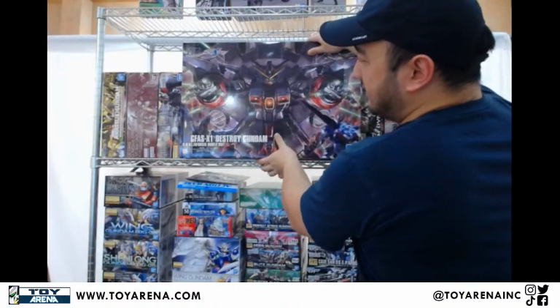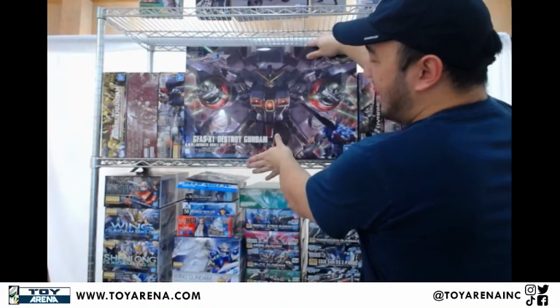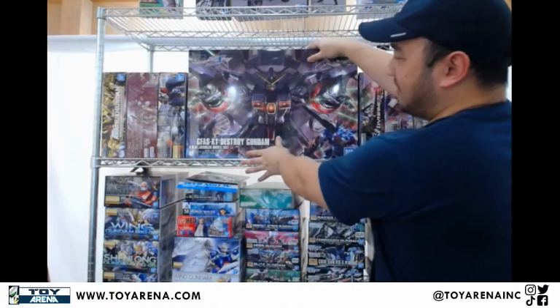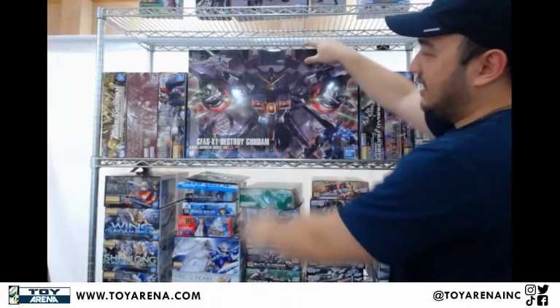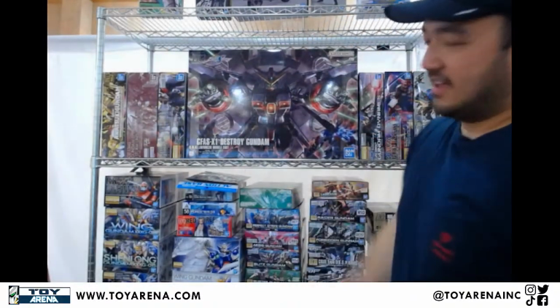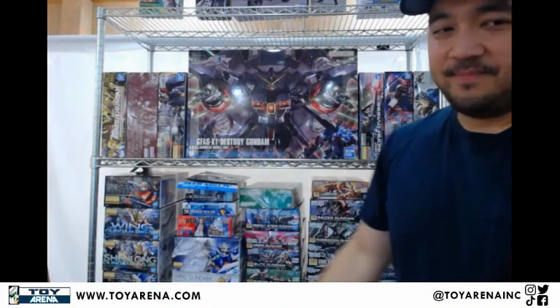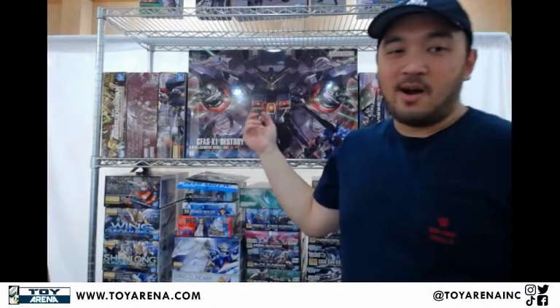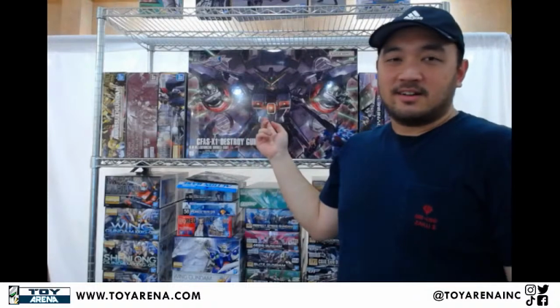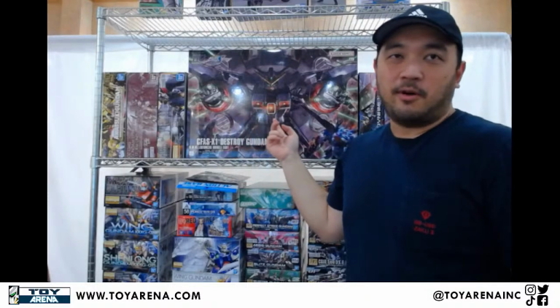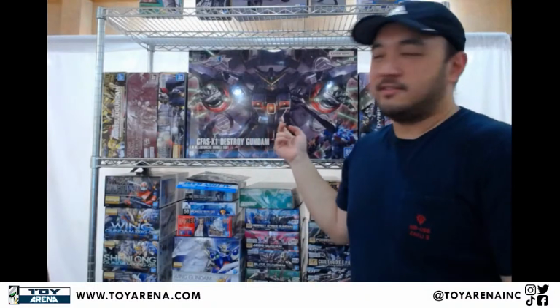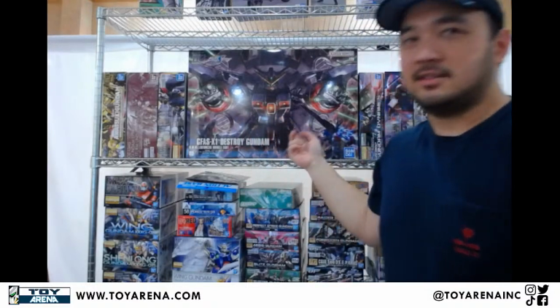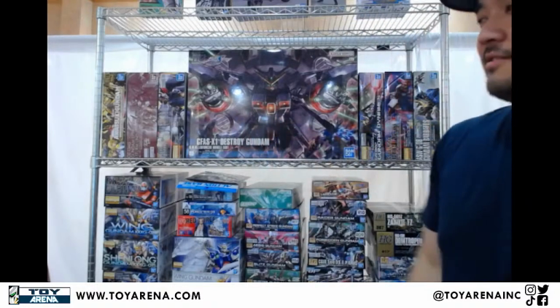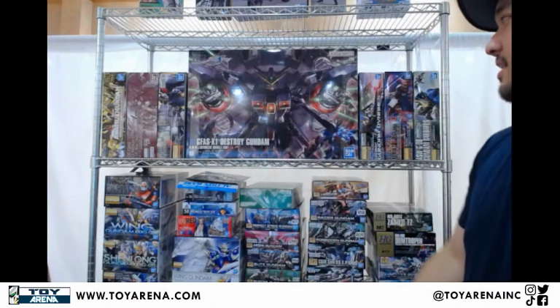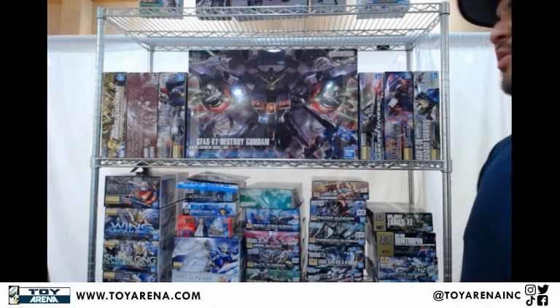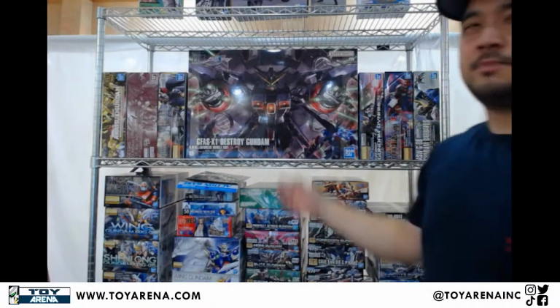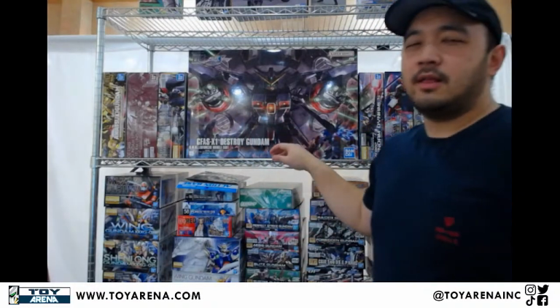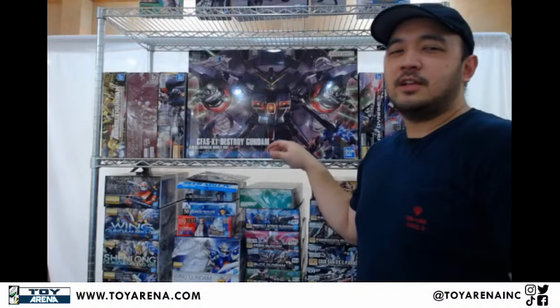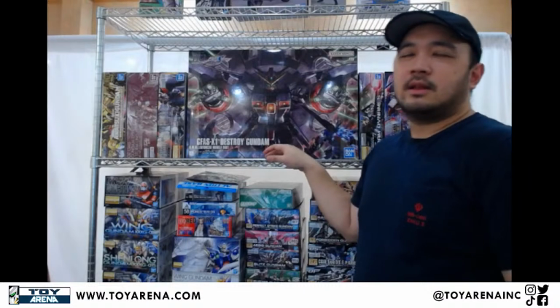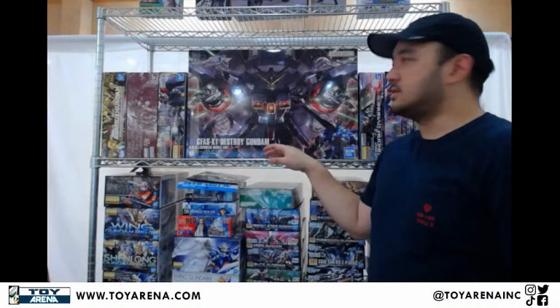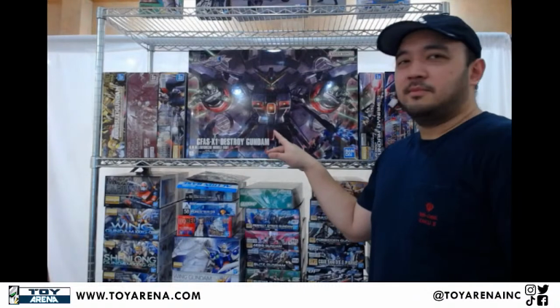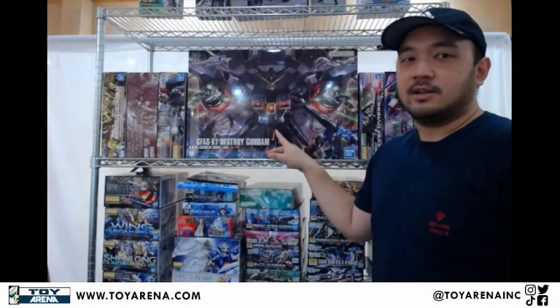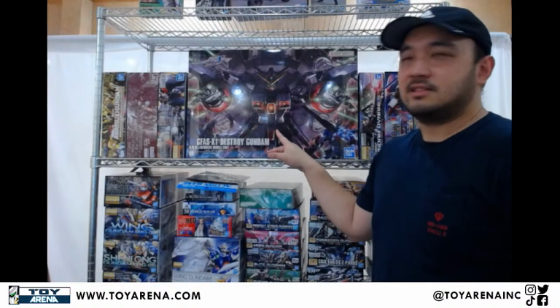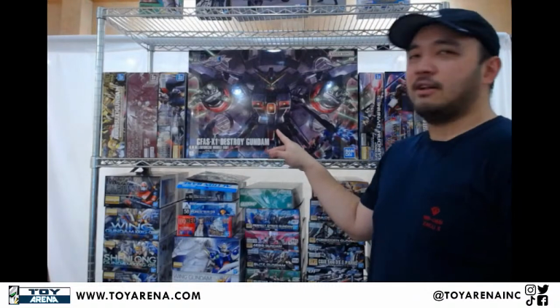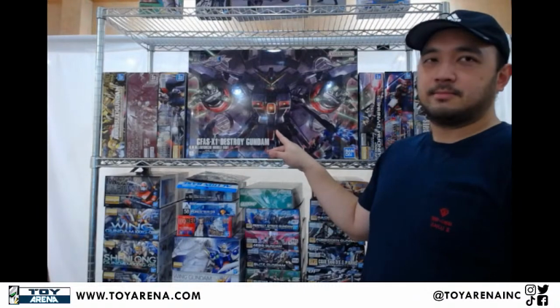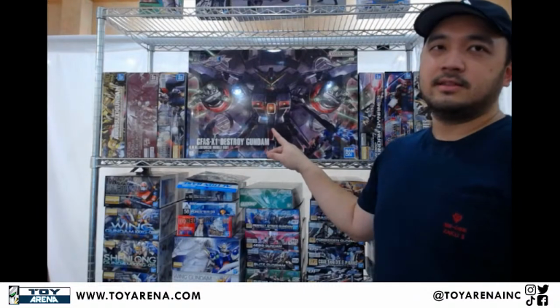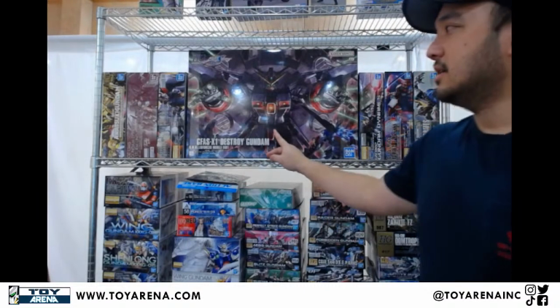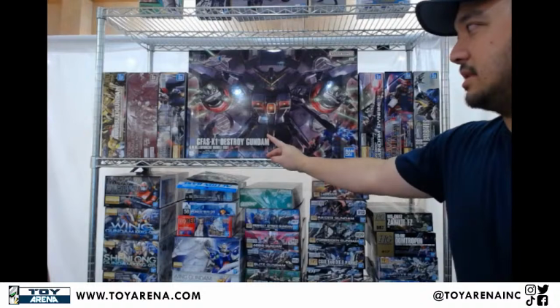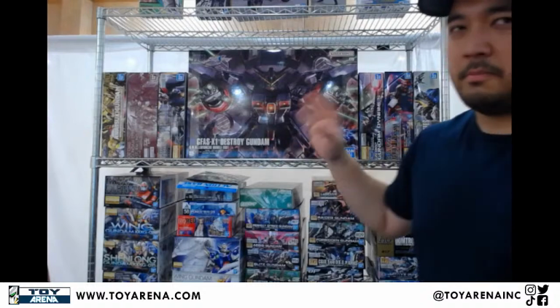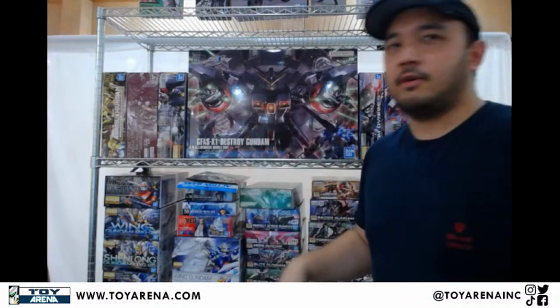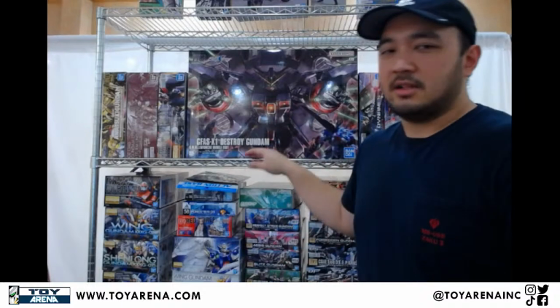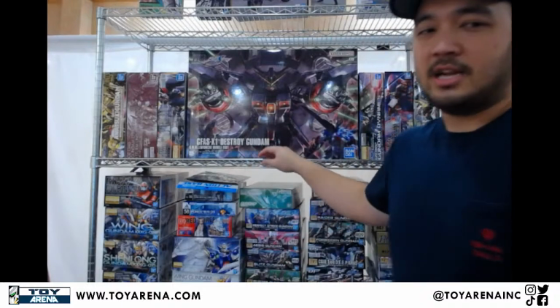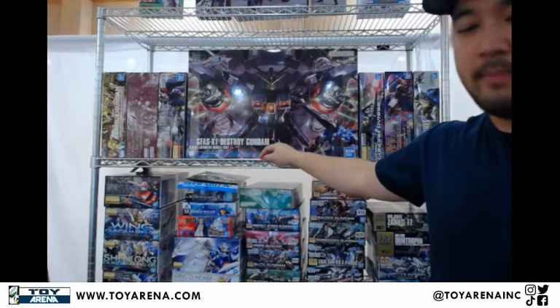High-grade Destroy — this box is bigger than some of the perfect grade boxes that we have. This high grade is bigger than some perfect grades, but the really big perfect grades, it's still not a match for those.